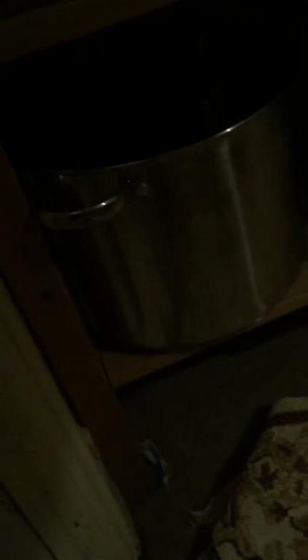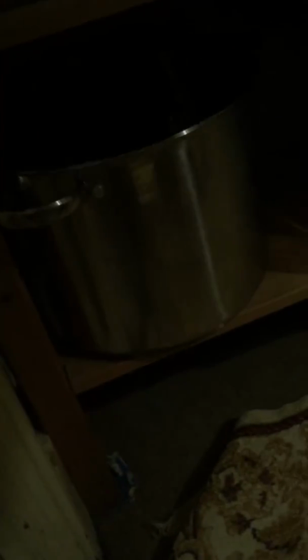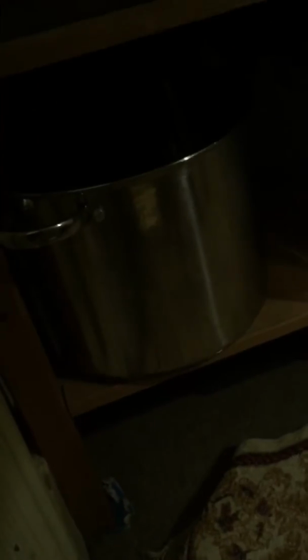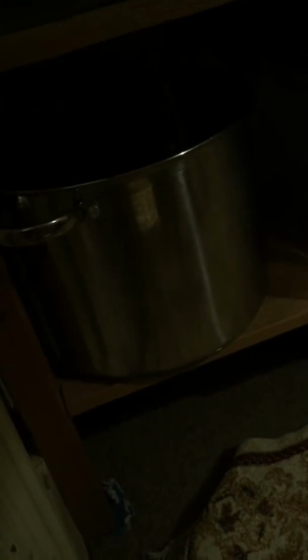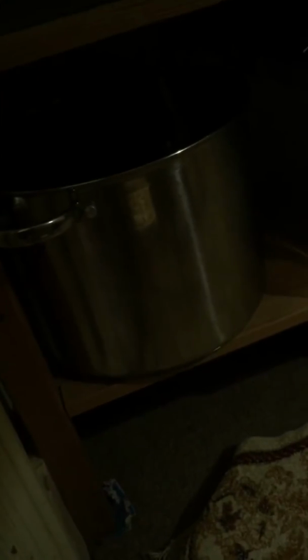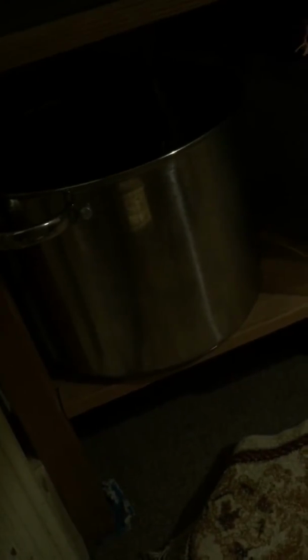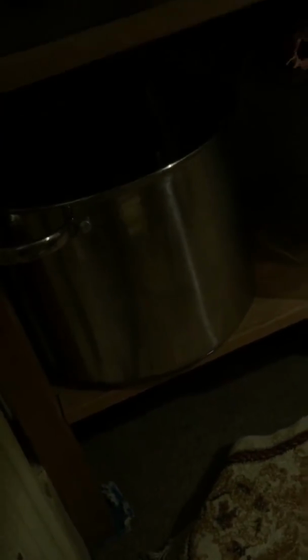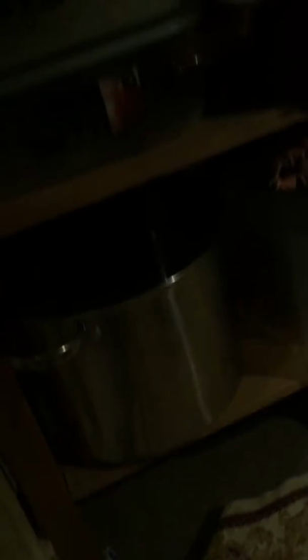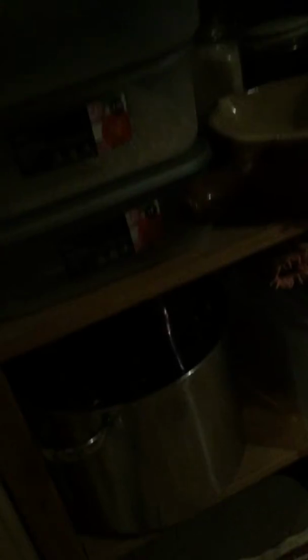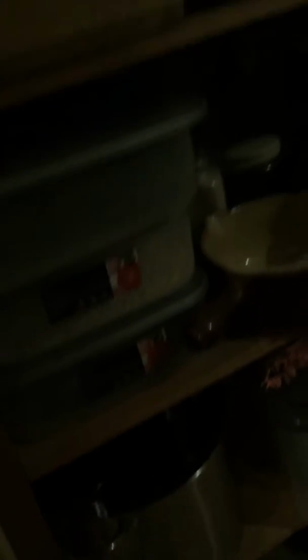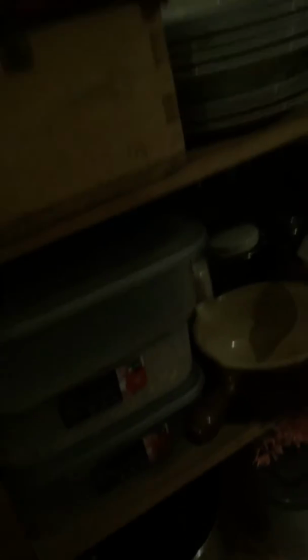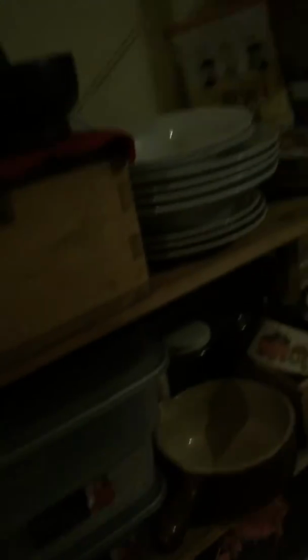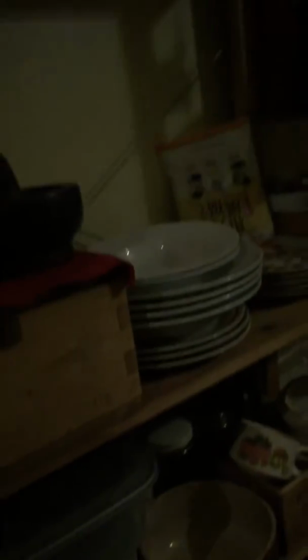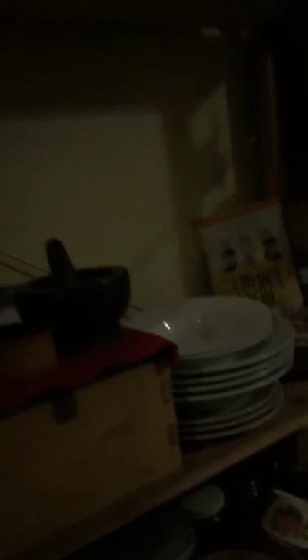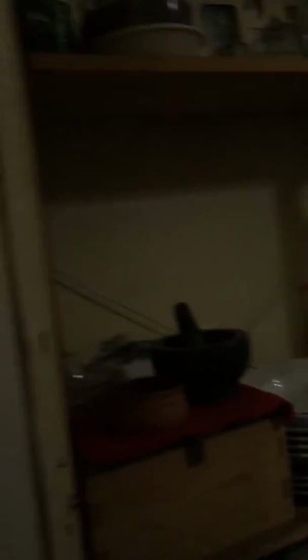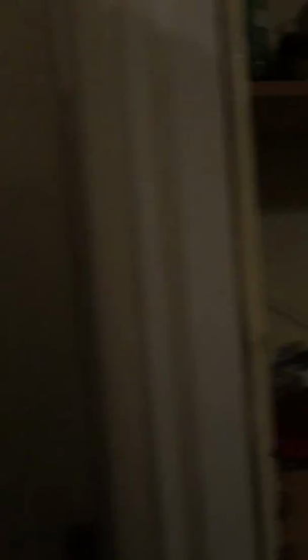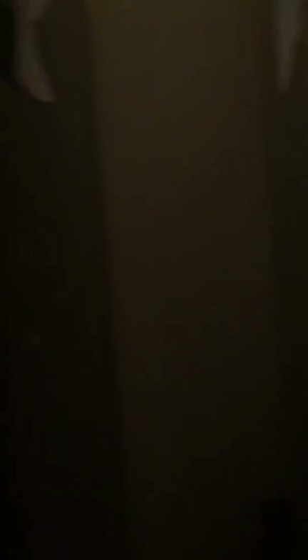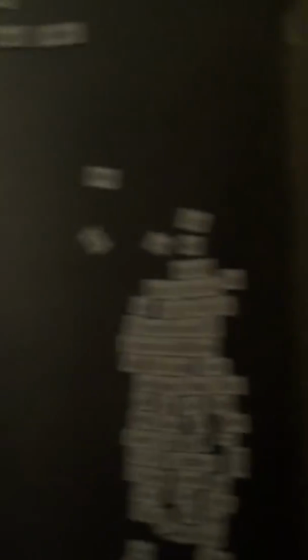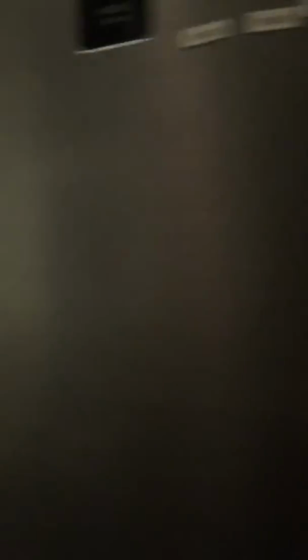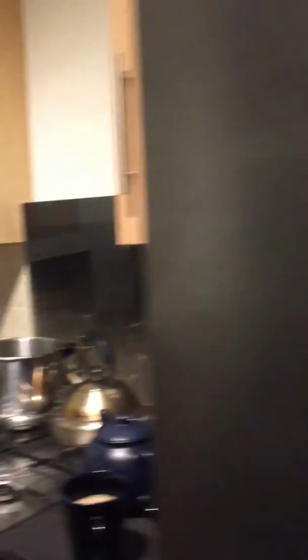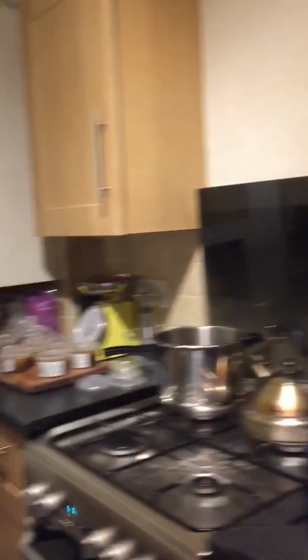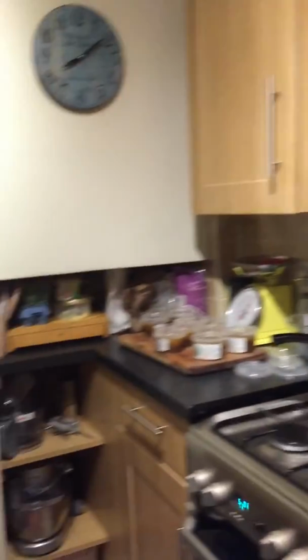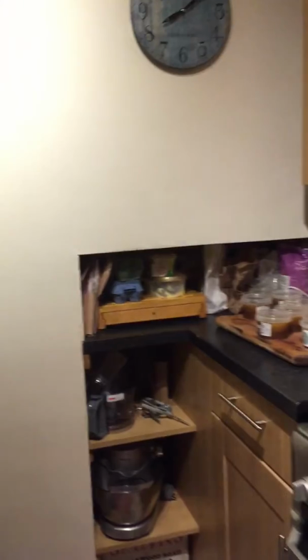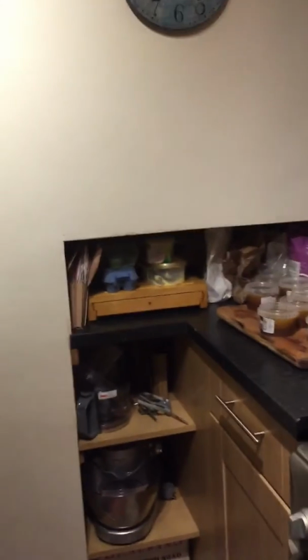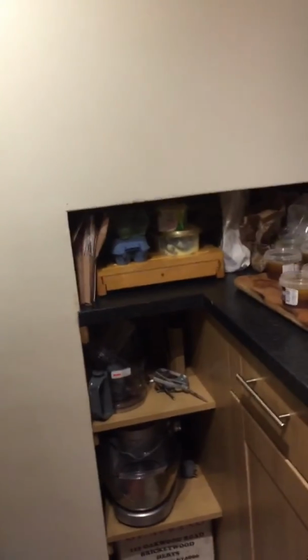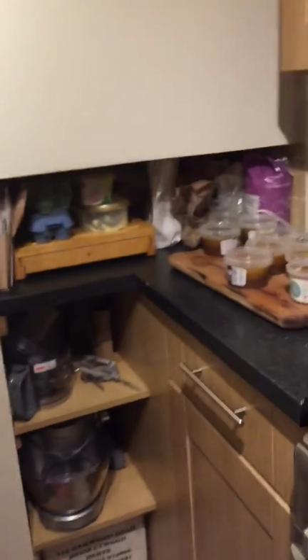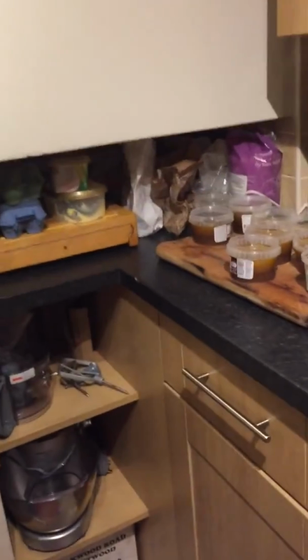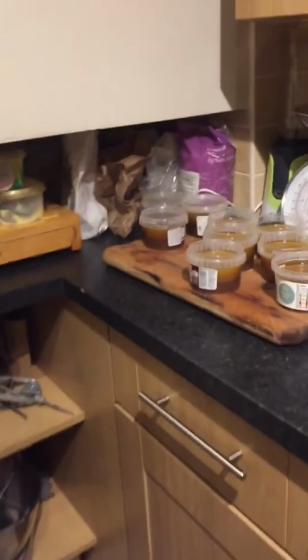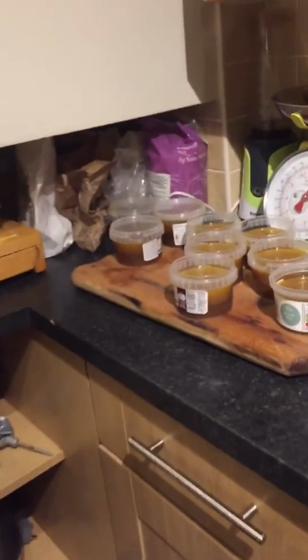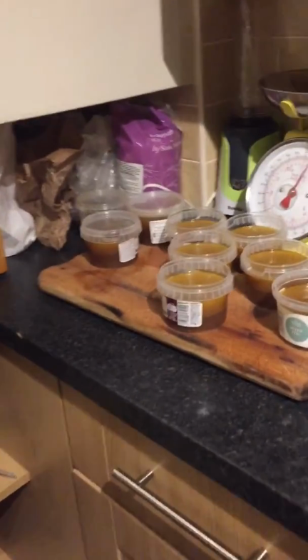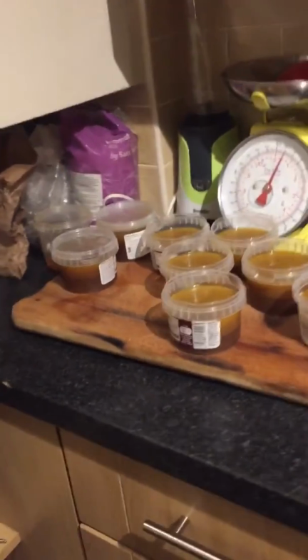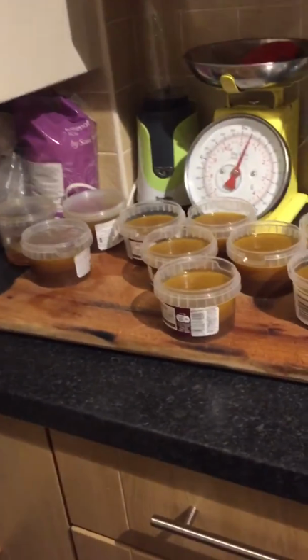...this beautiful big pot here. So it'll go in the freezer till I need to make a casserole or a soup.